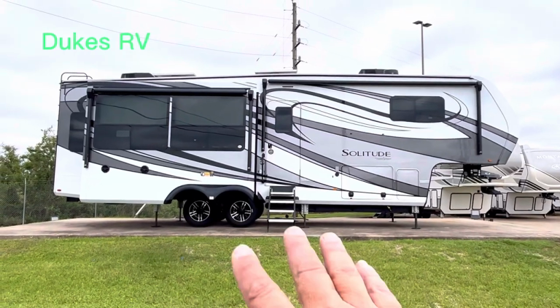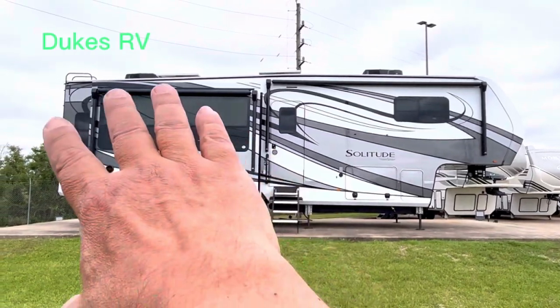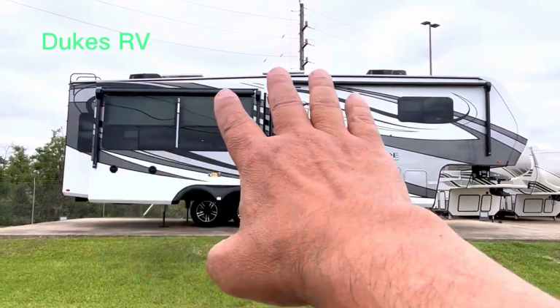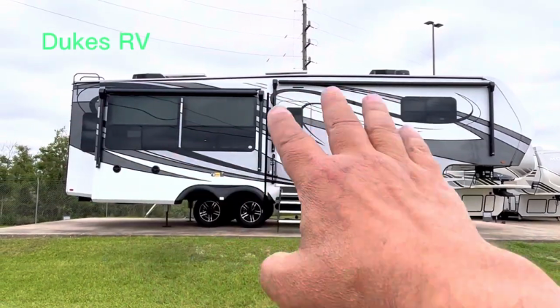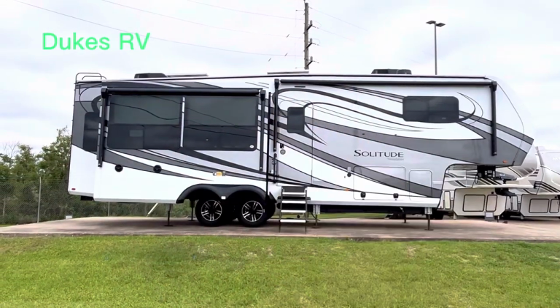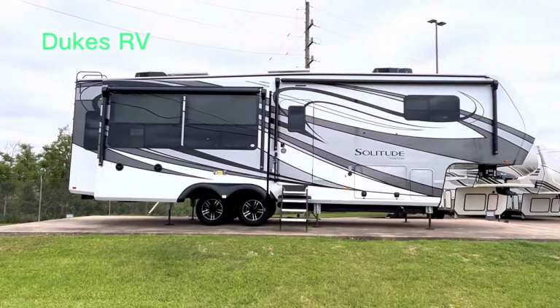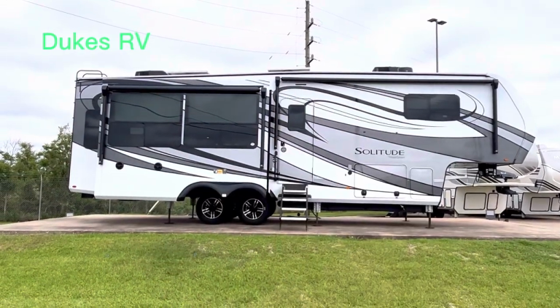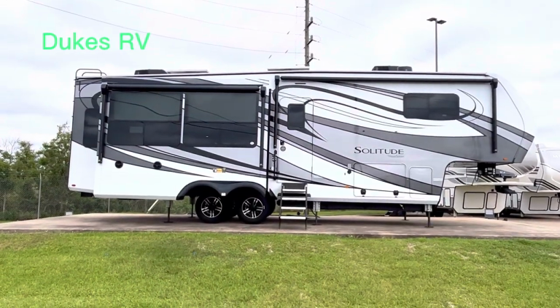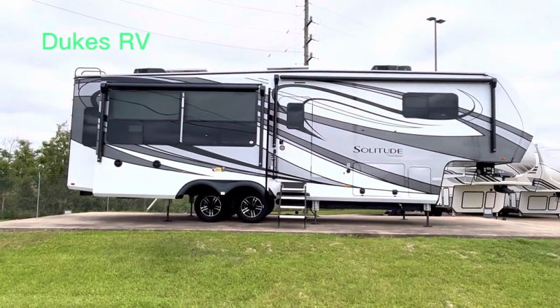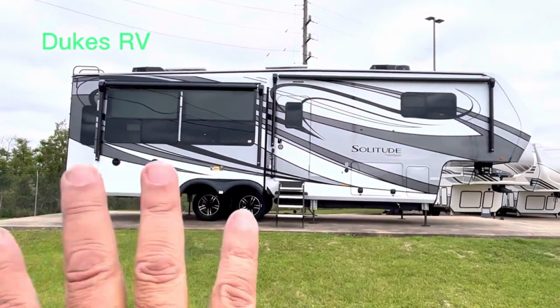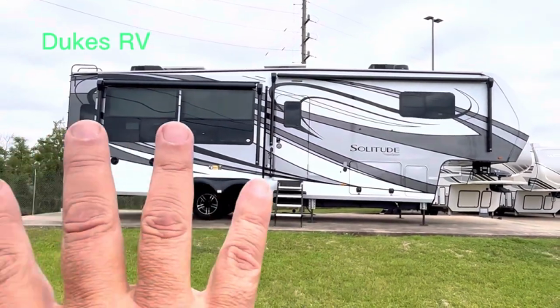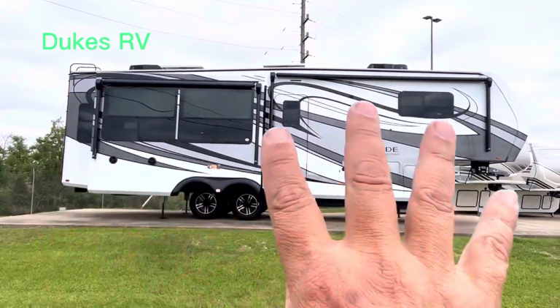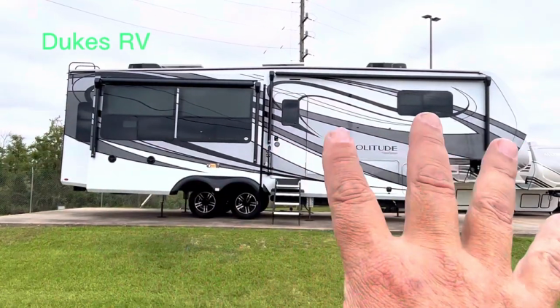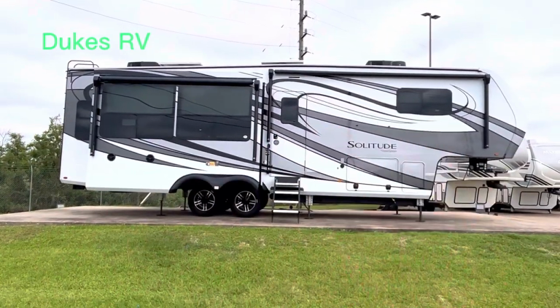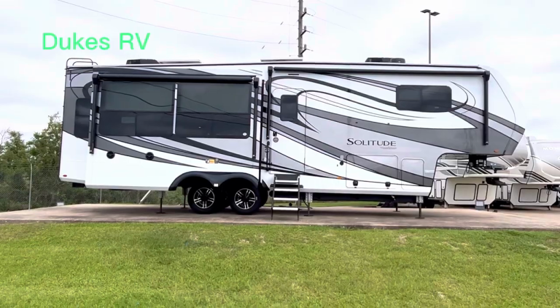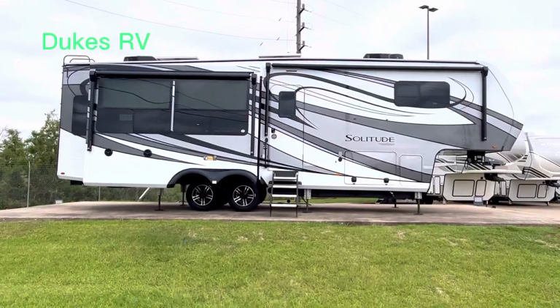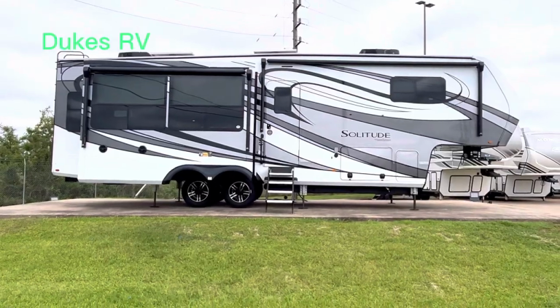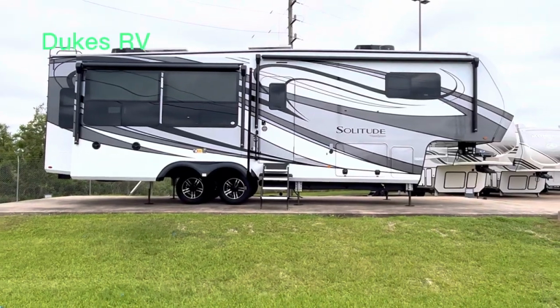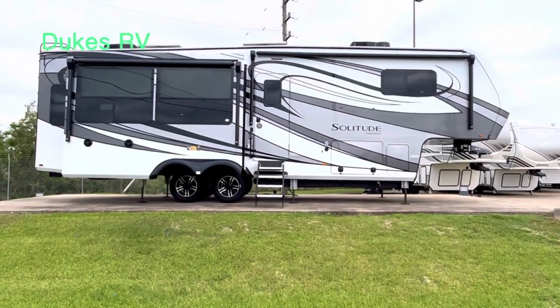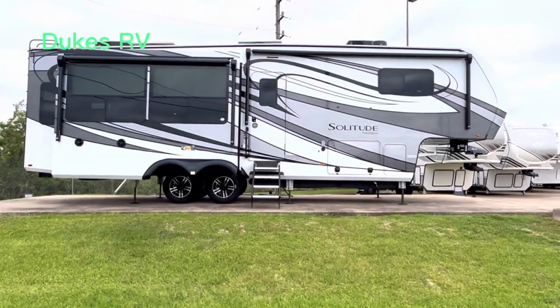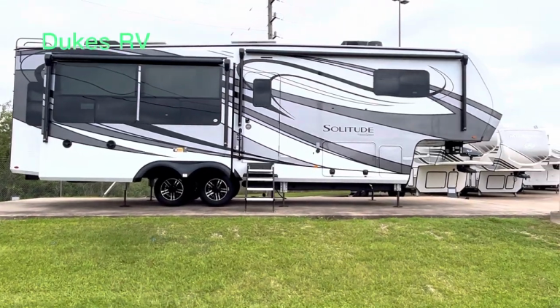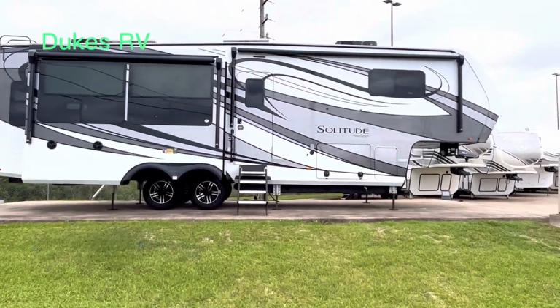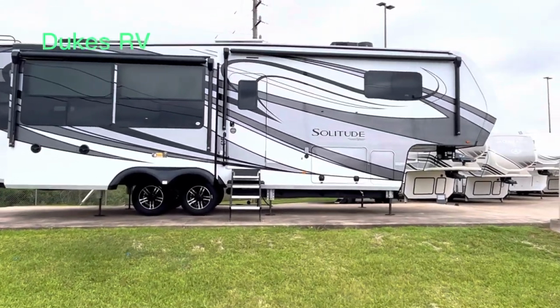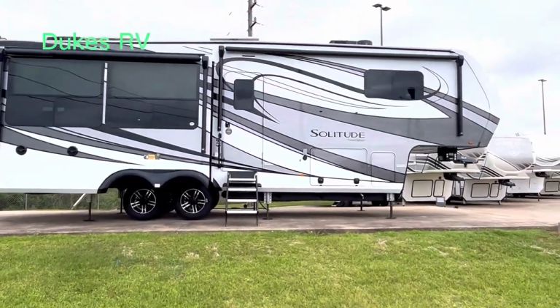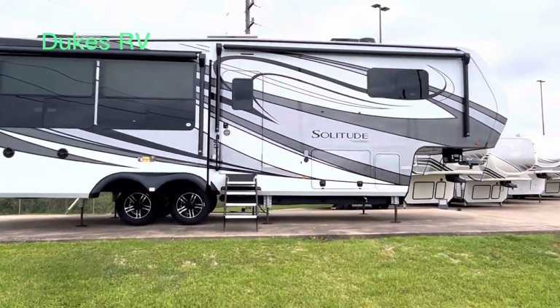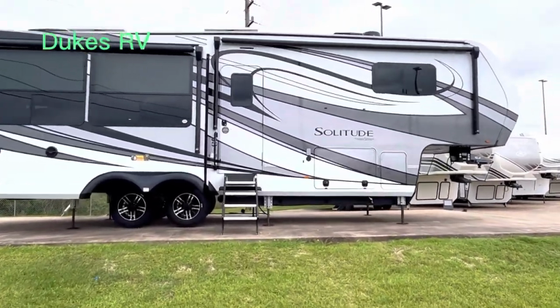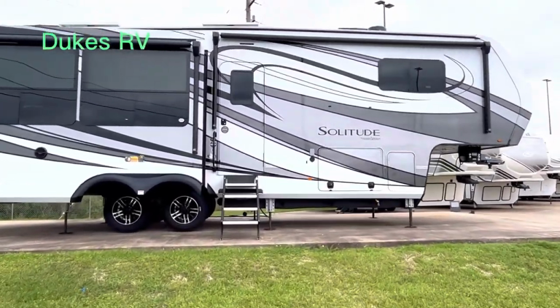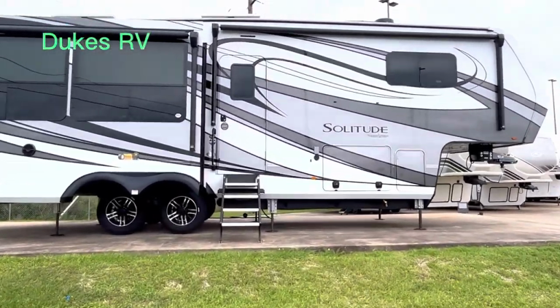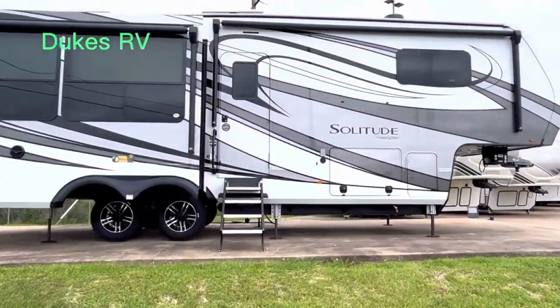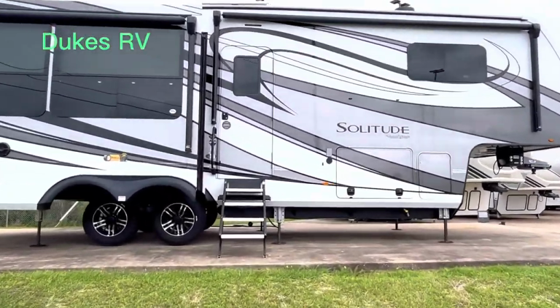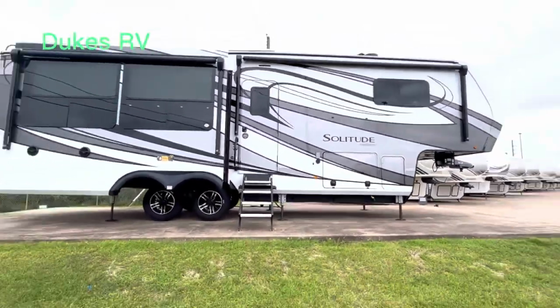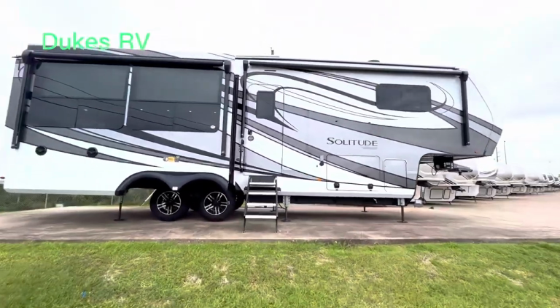It's got a couple of solar panels up there on the roof, full-body paint job, frameless windows. This is a pure luxury fifth wheel. Let's go inside.